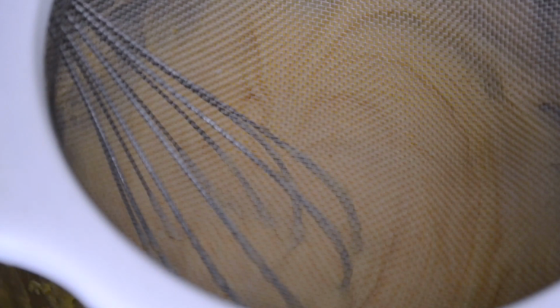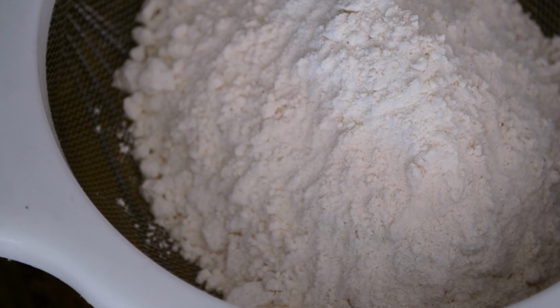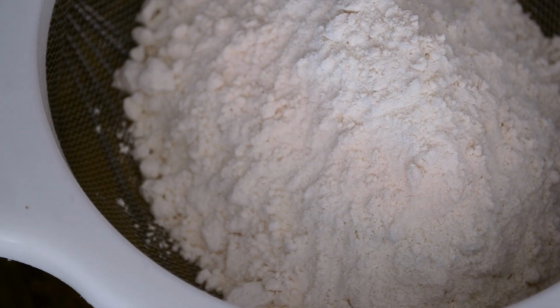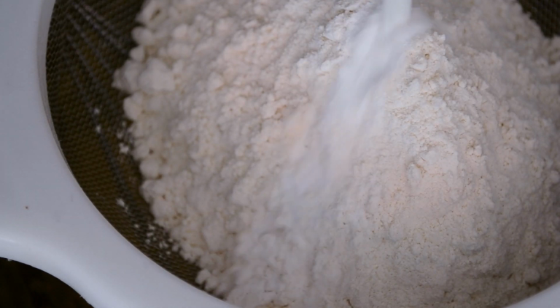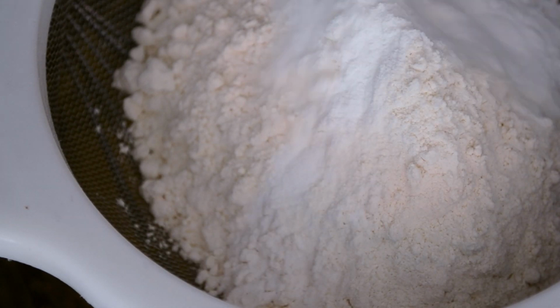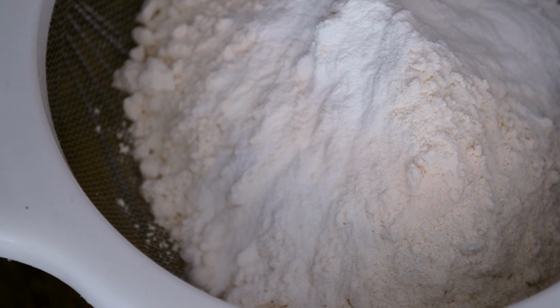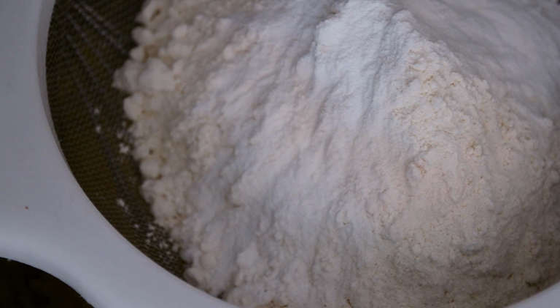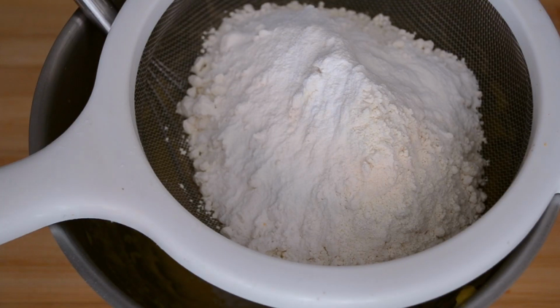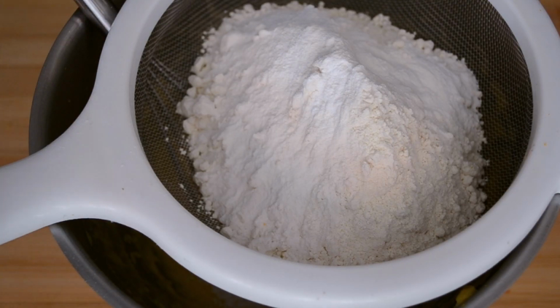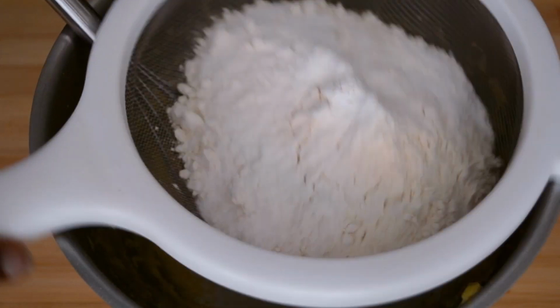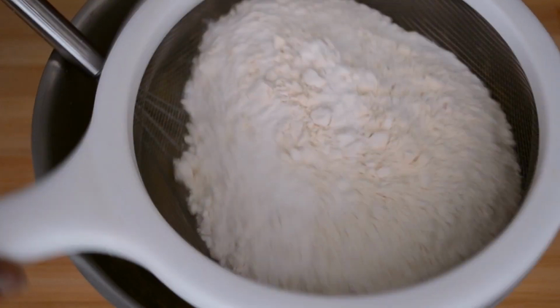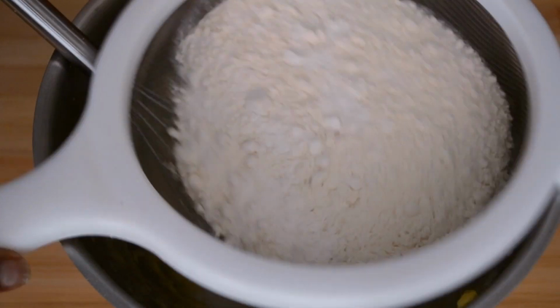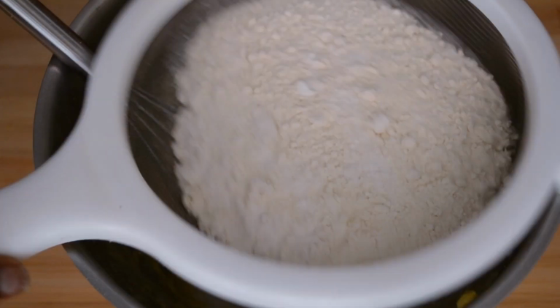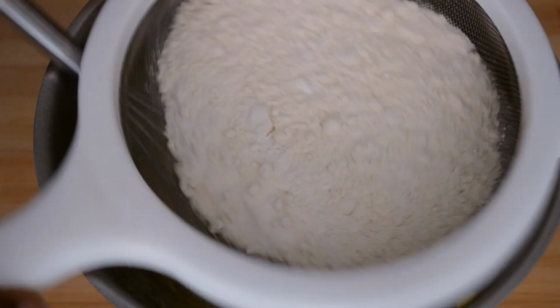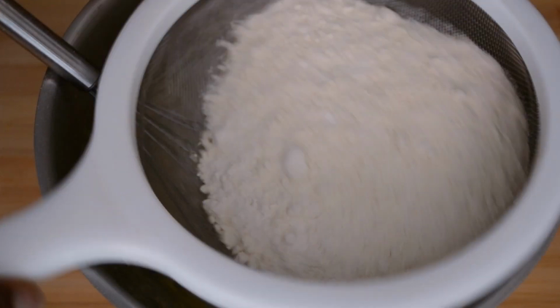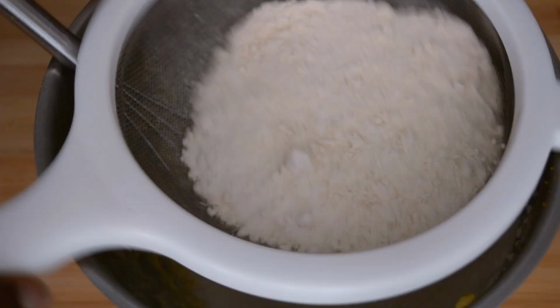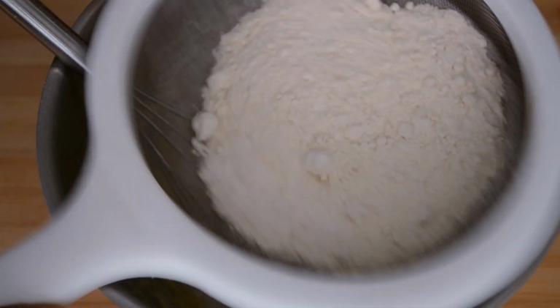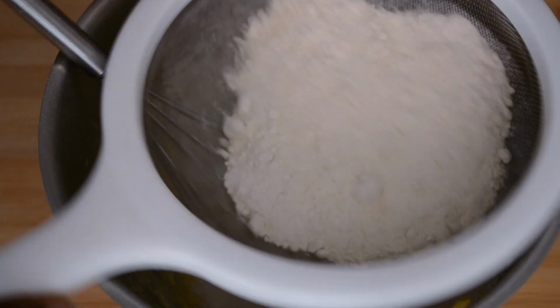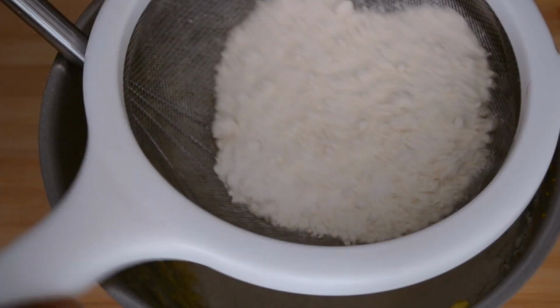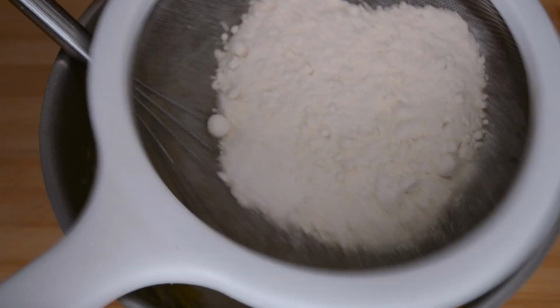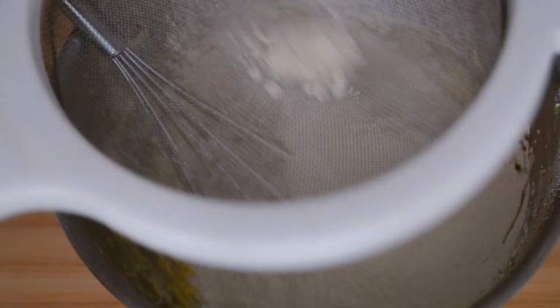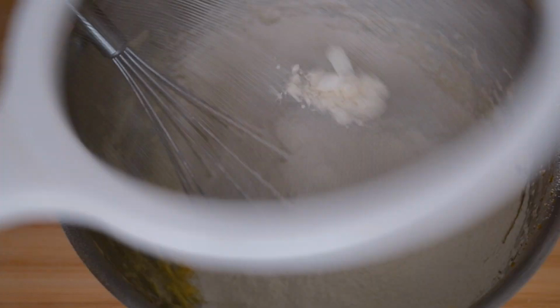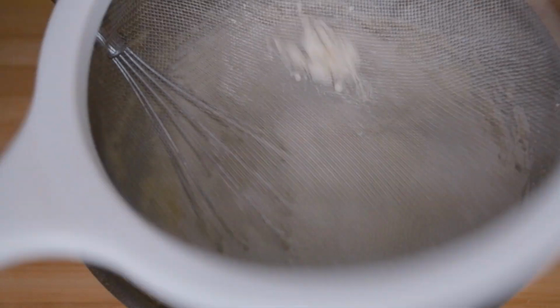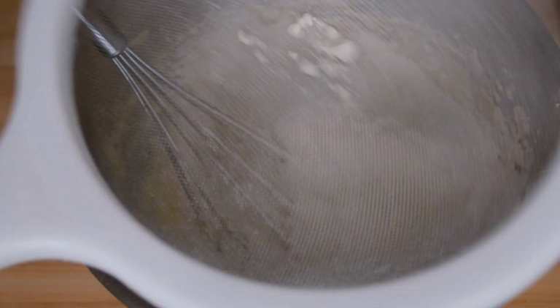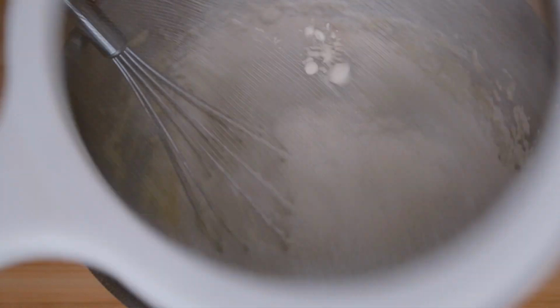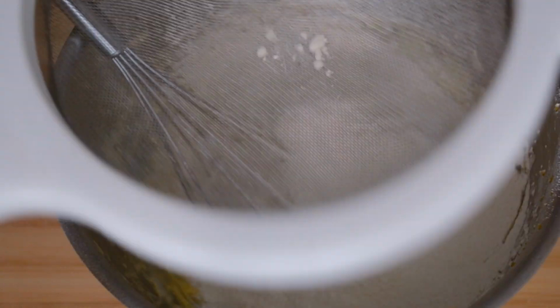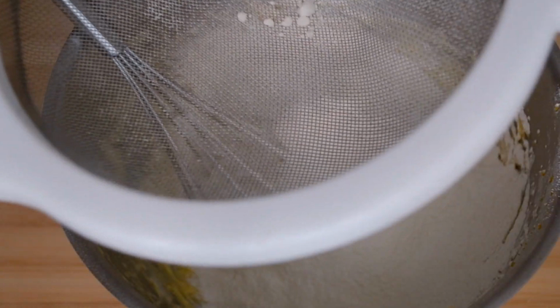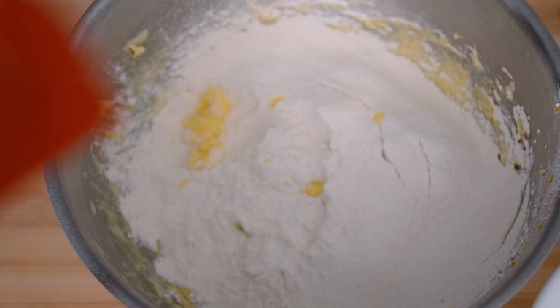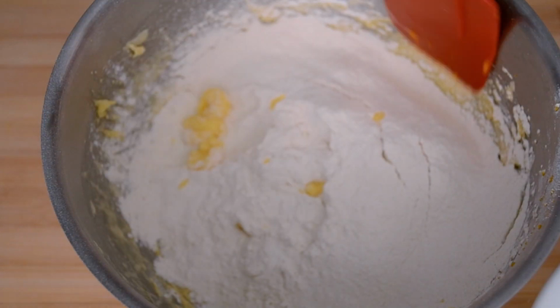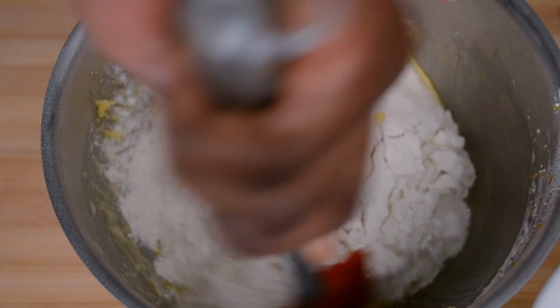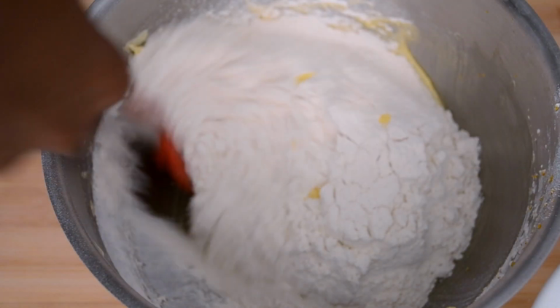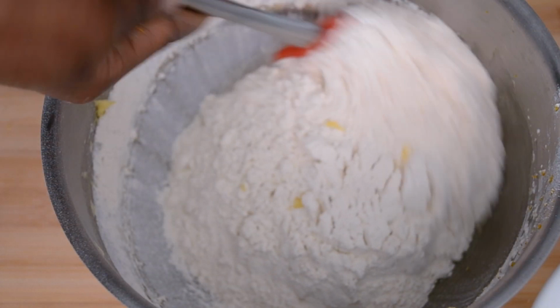Add the sifted flour and baking powder to the mix. Mix that in using a spatula.